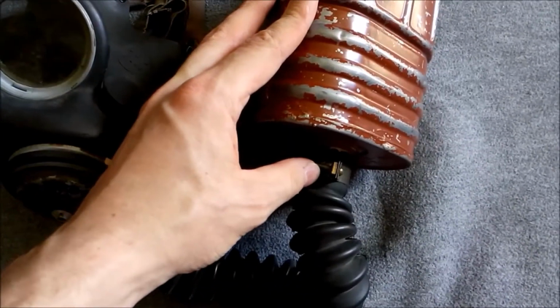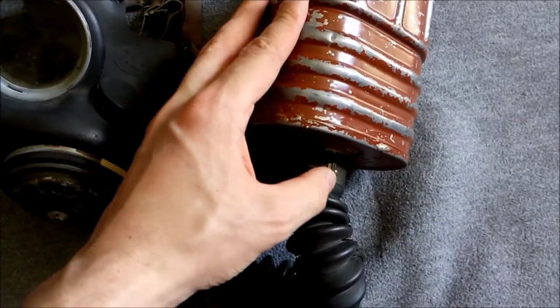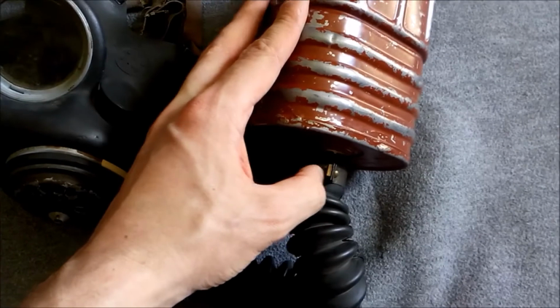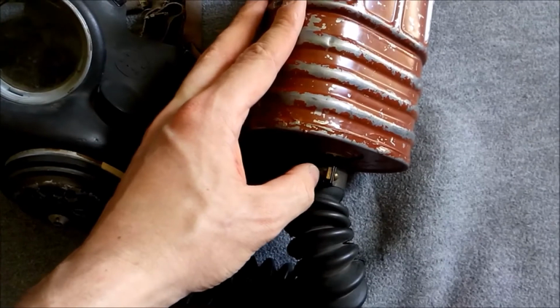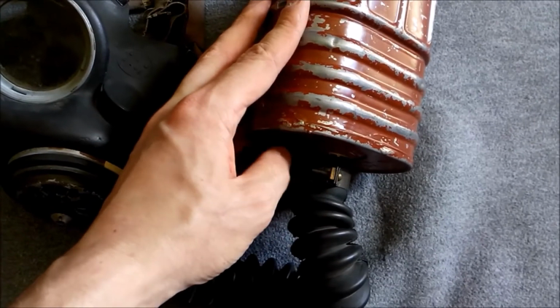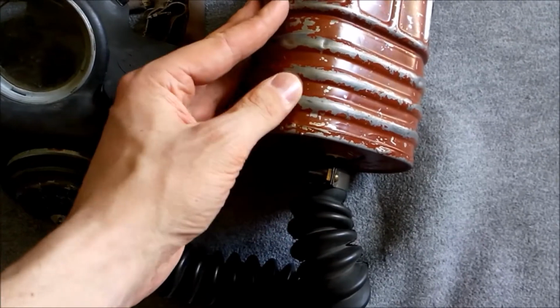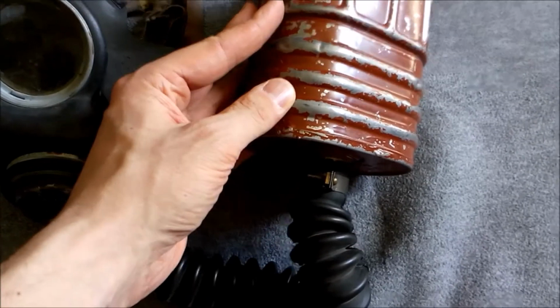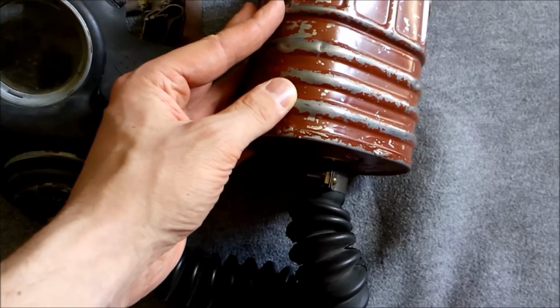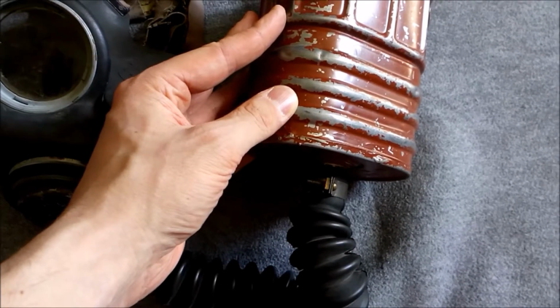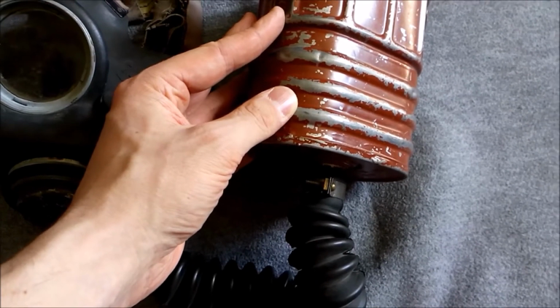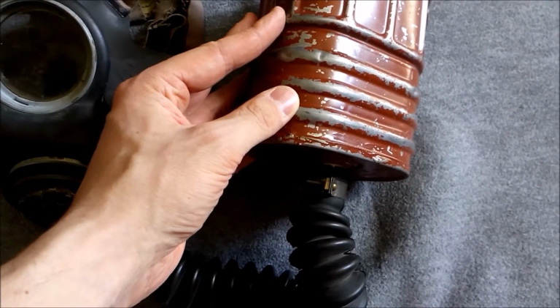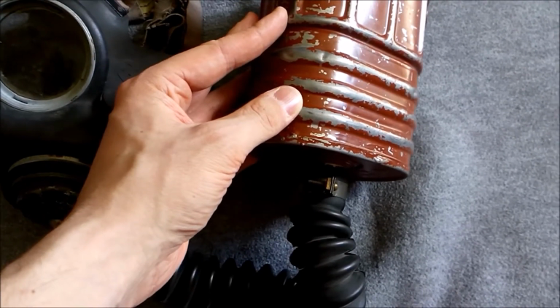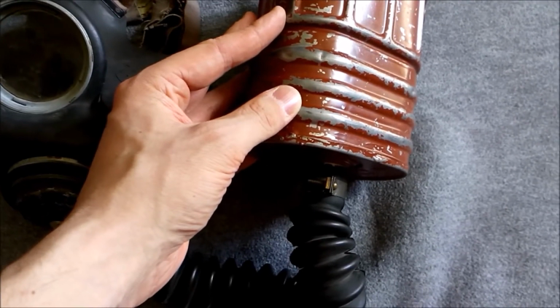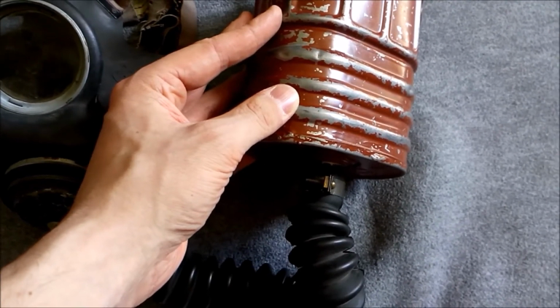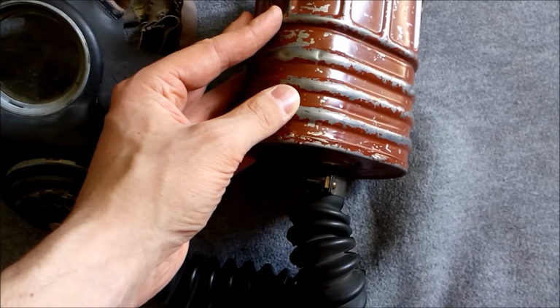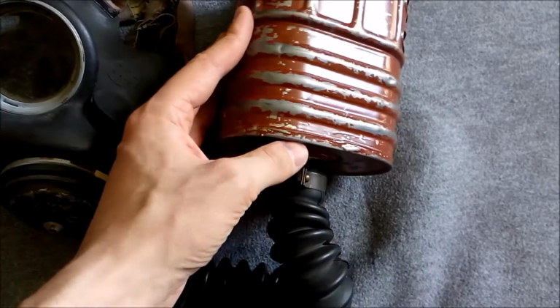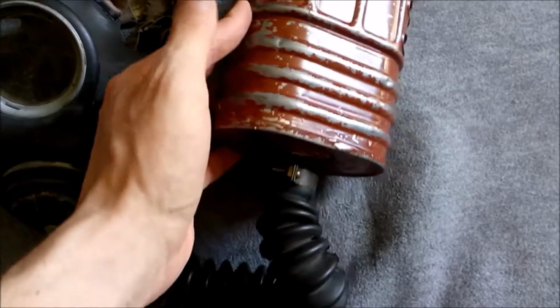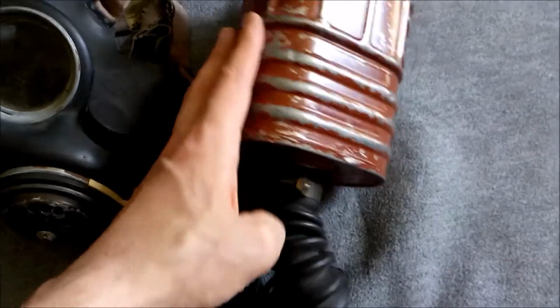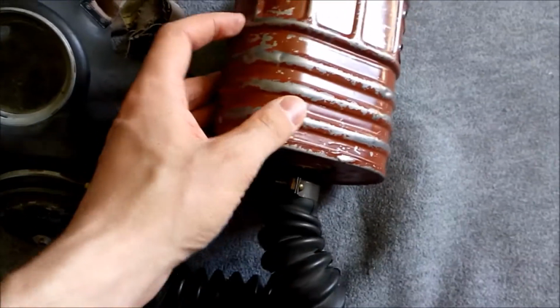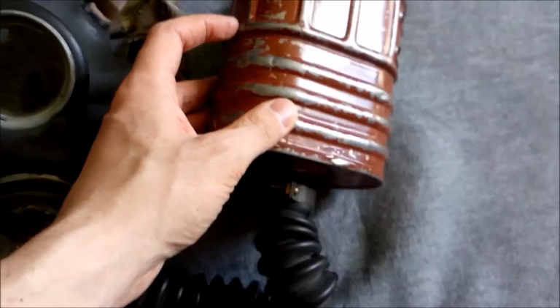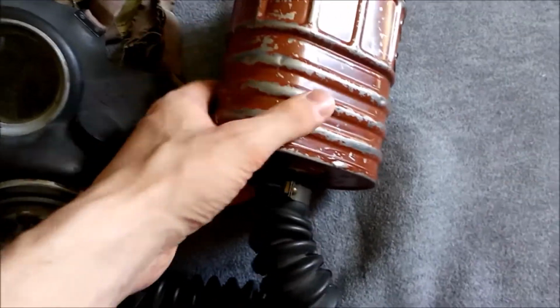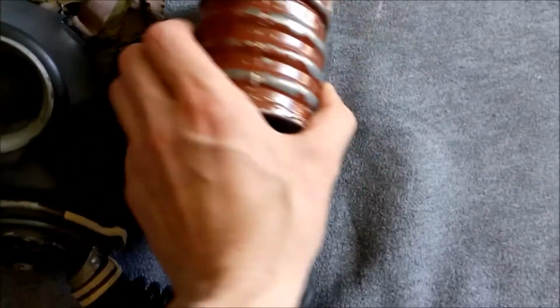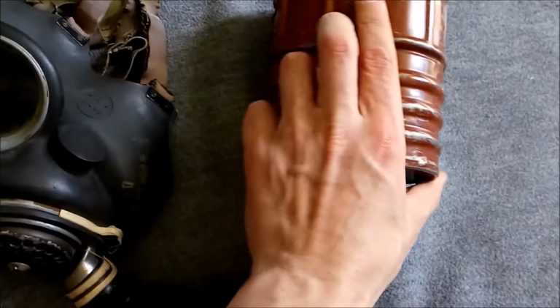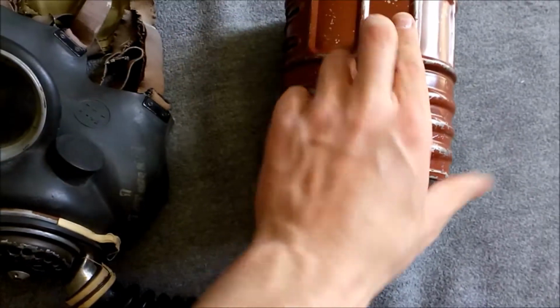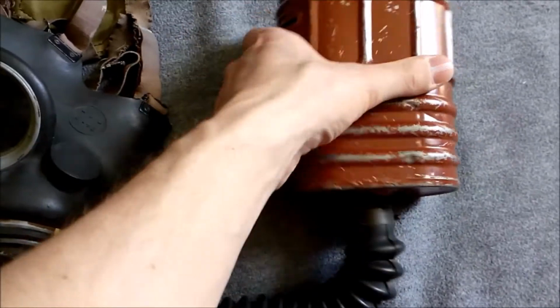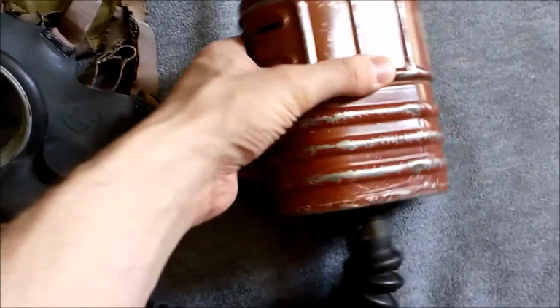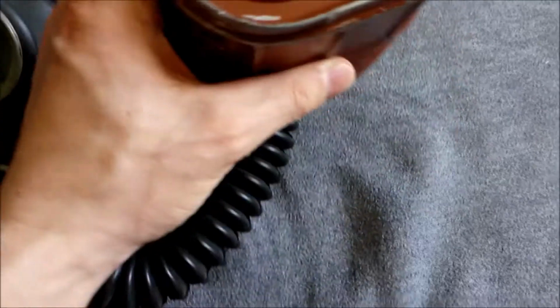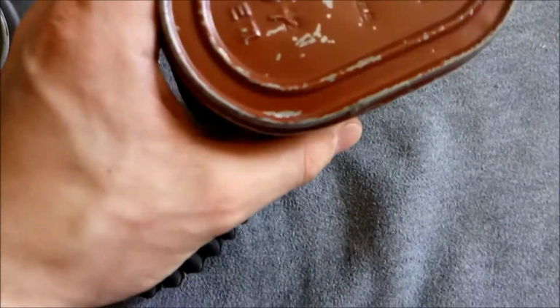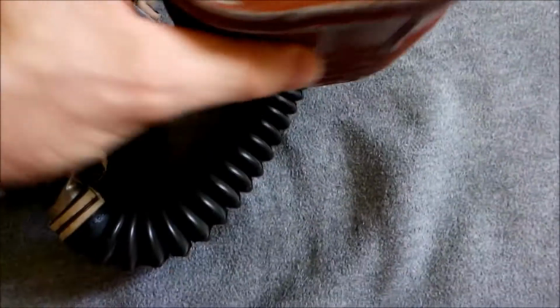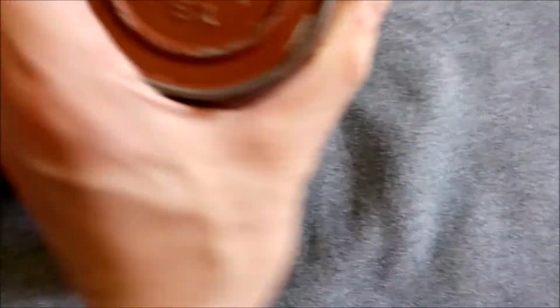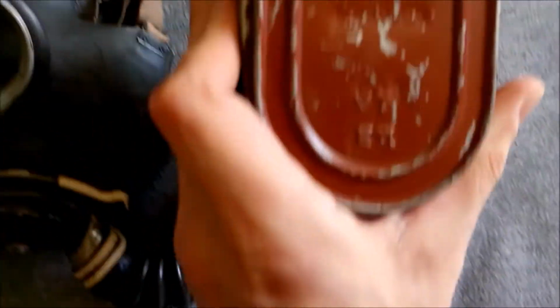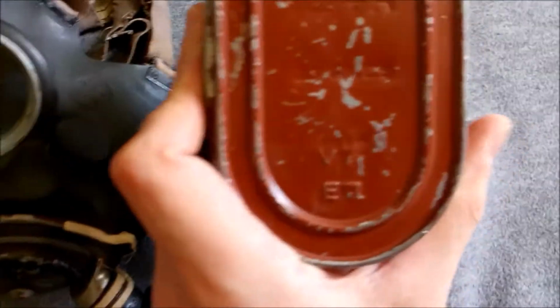Similarly, the filter is attached to the hose using a little metal clamp that's screwed together. You can see there's a screw with a nut on it here, and that means you can change the filter more readily — you can just unscrew that, take the filter off, and then clamp another filter on should you need to.